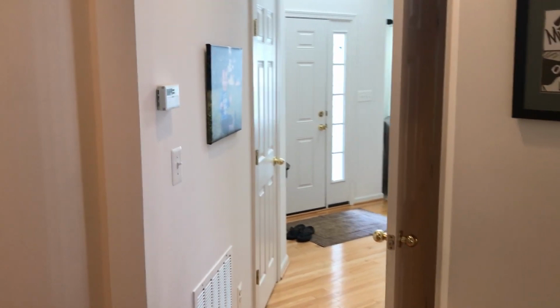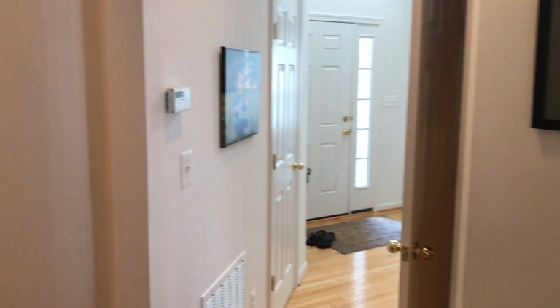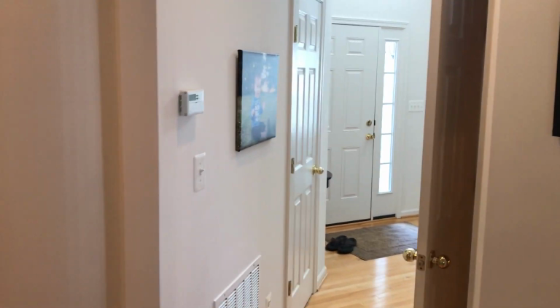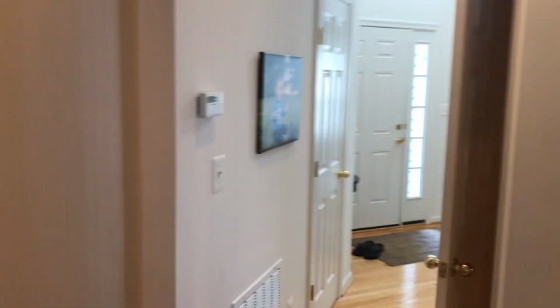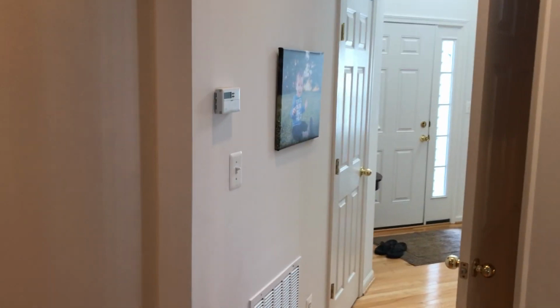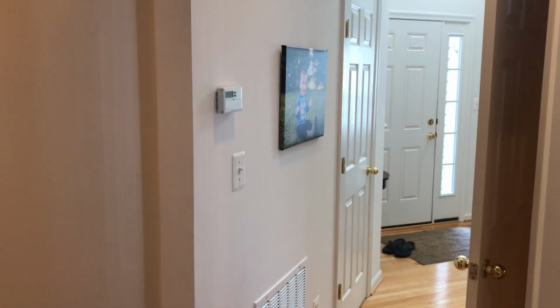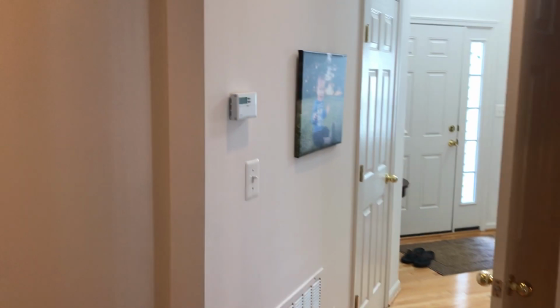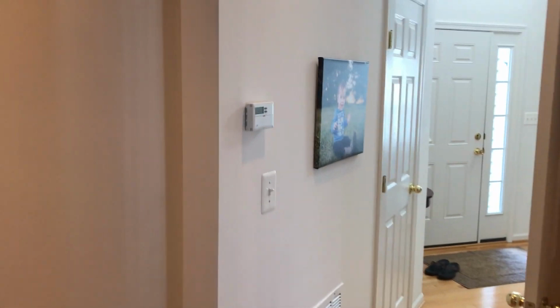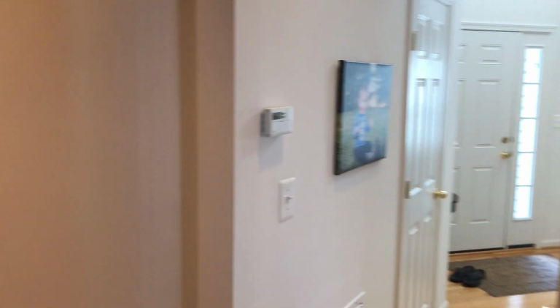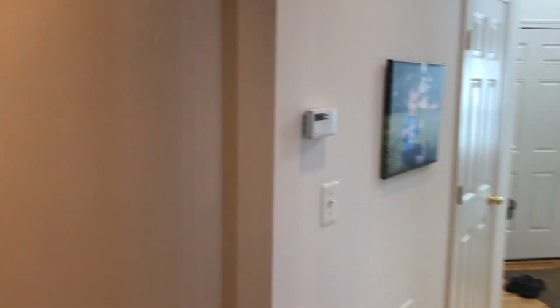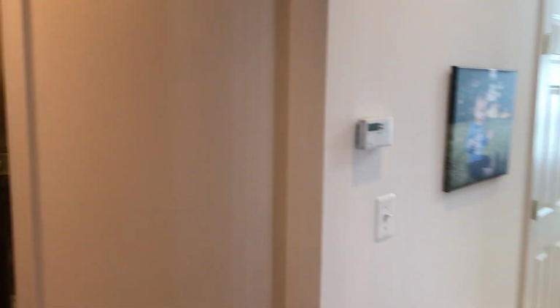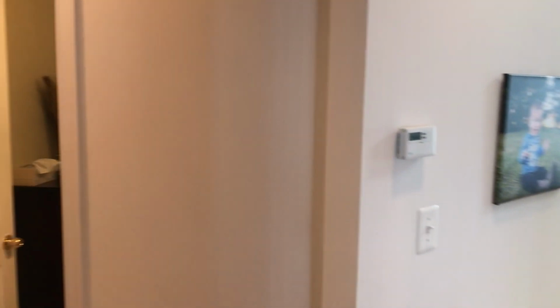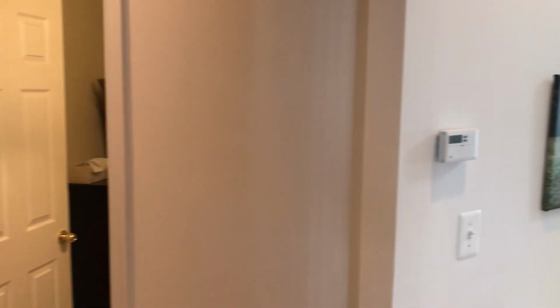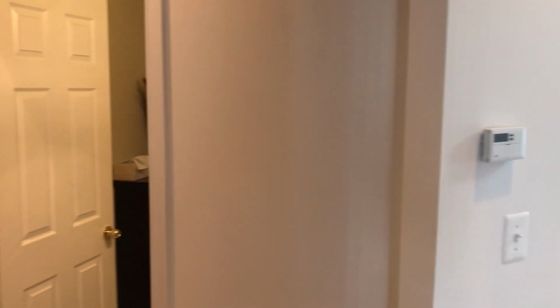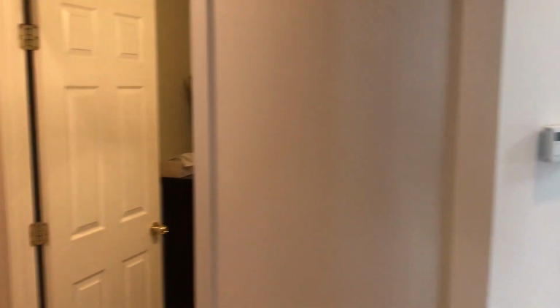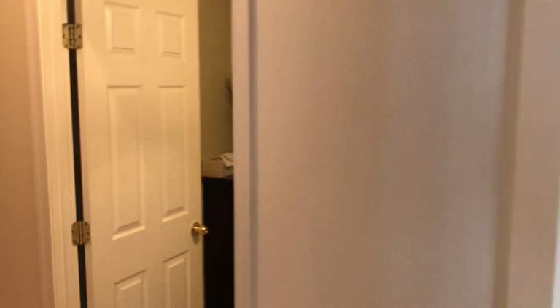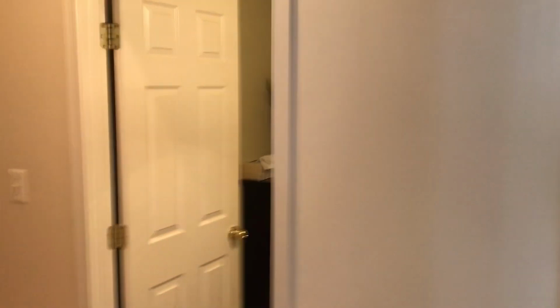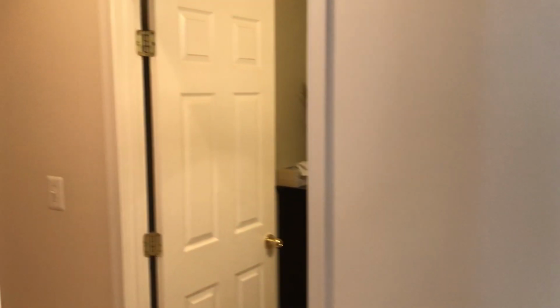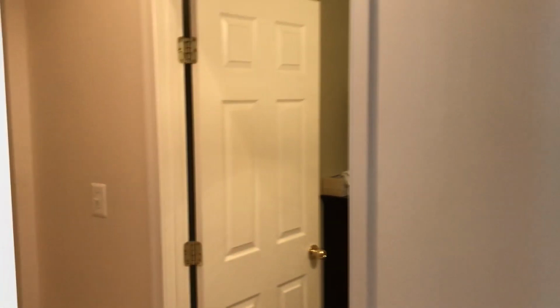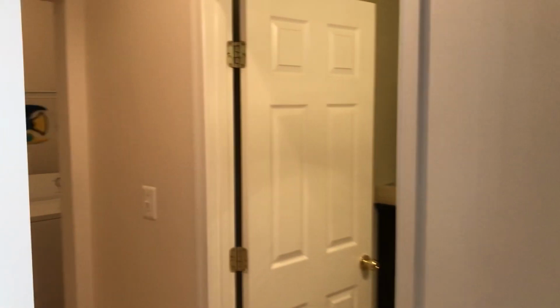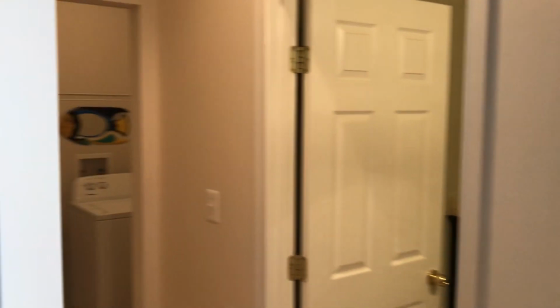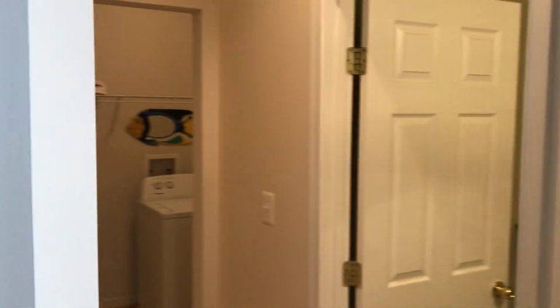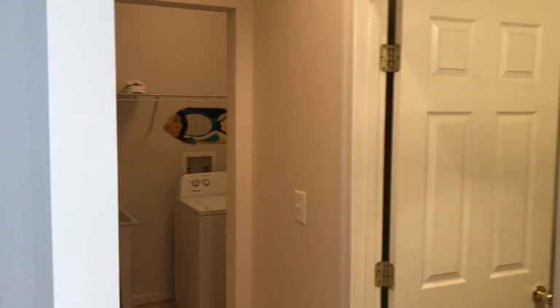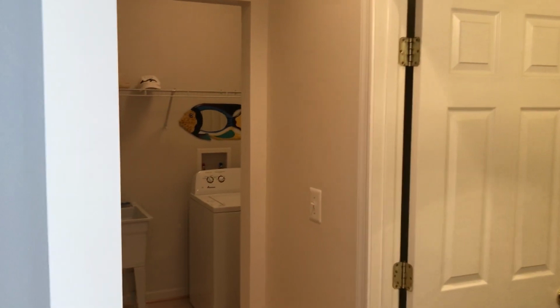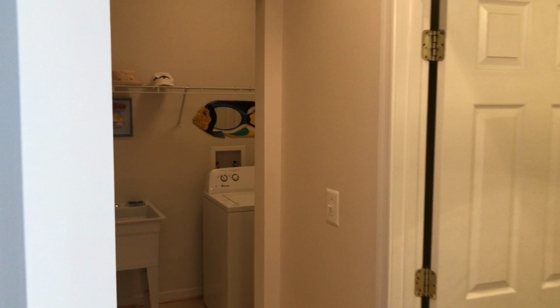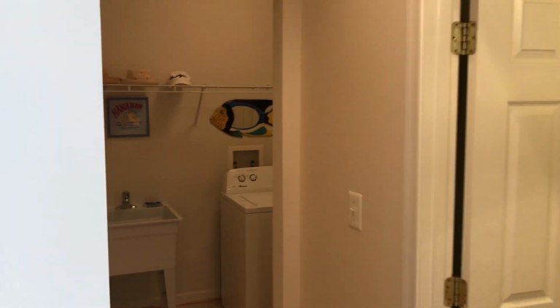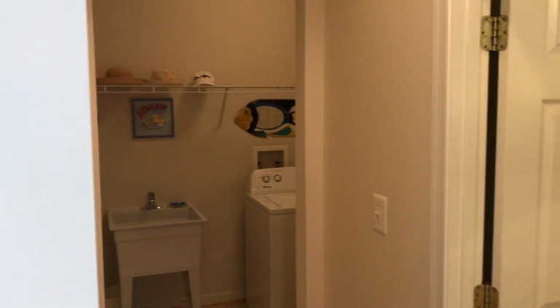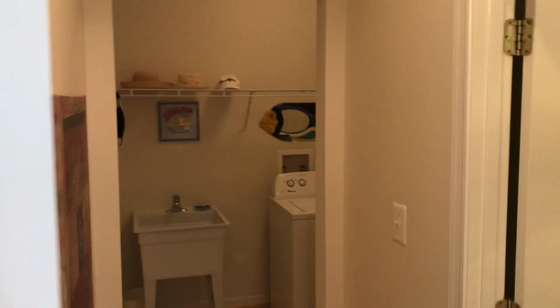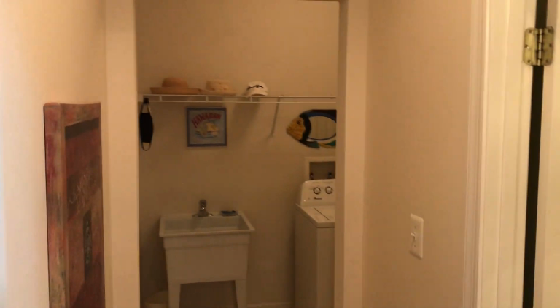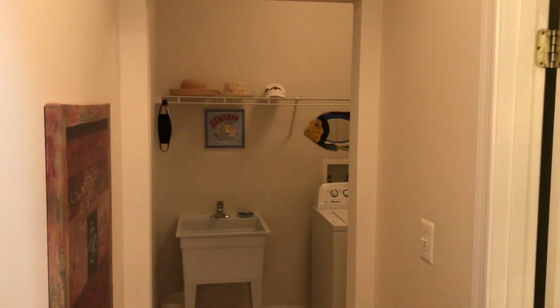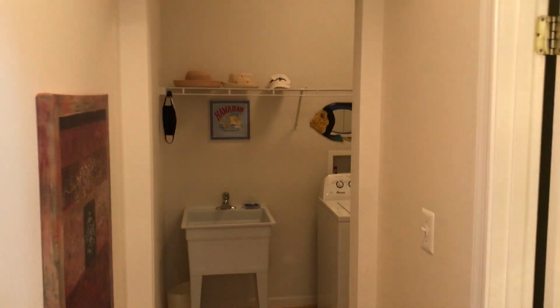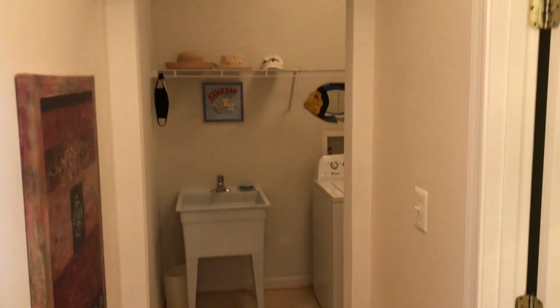Standing in the family room next to the kitchen. To the left is the powder room and the laundry room, with a sink in the laundry room too.